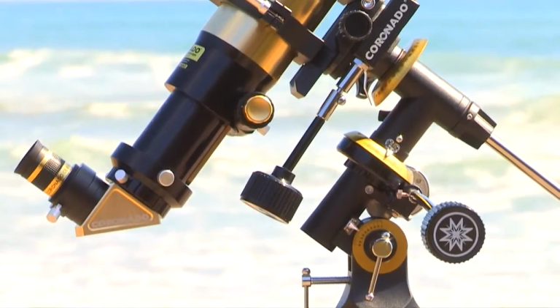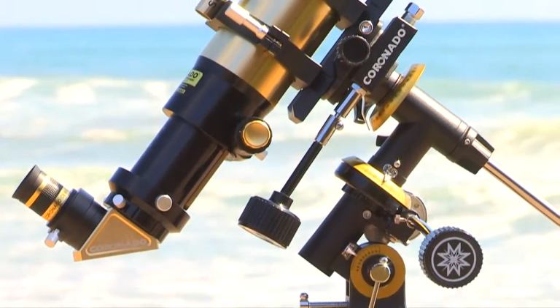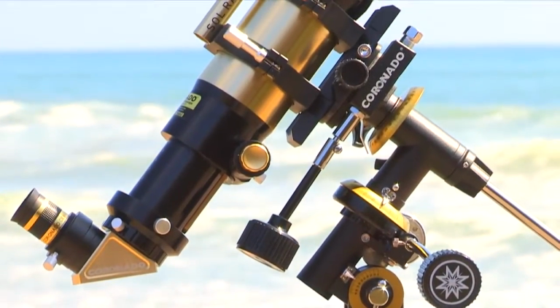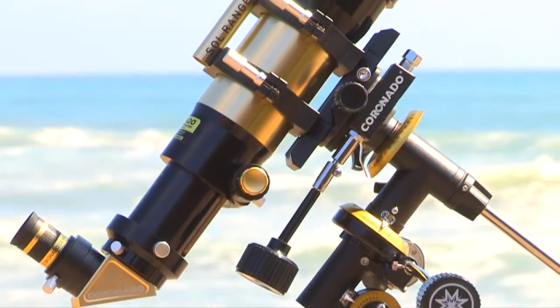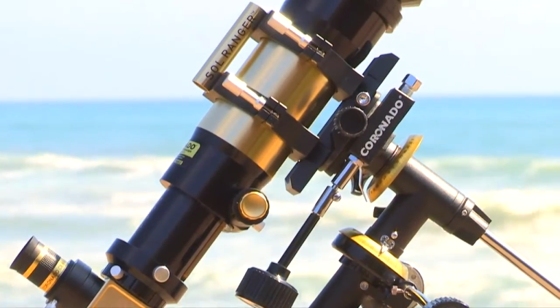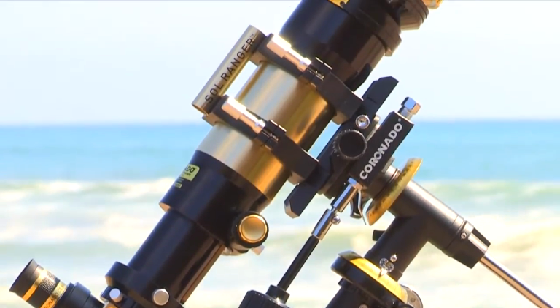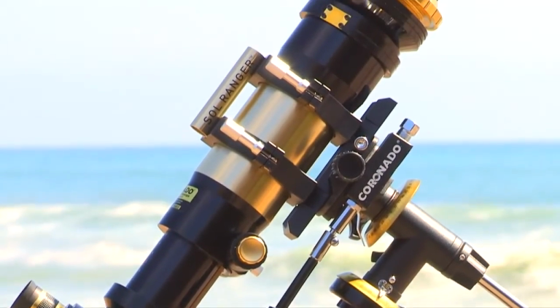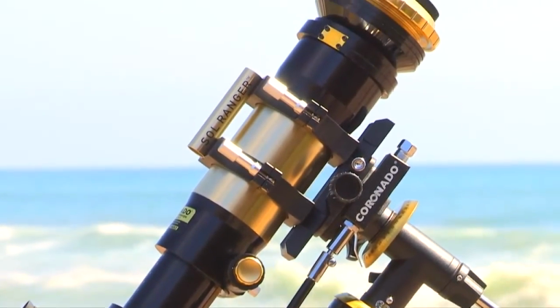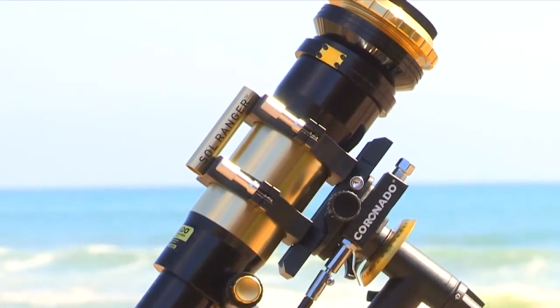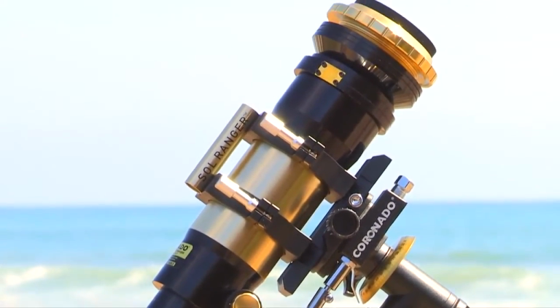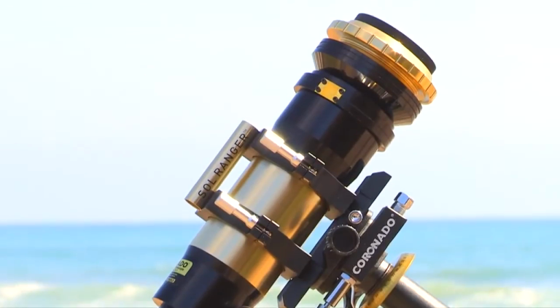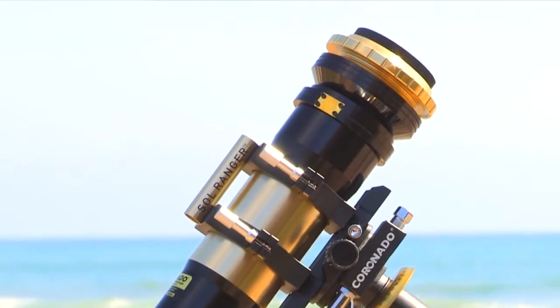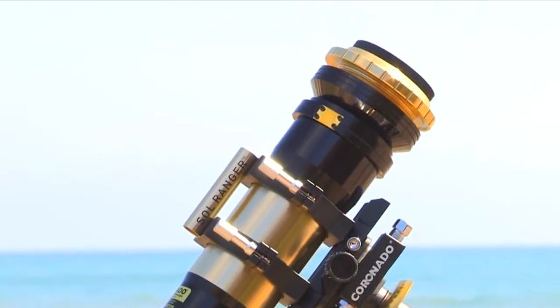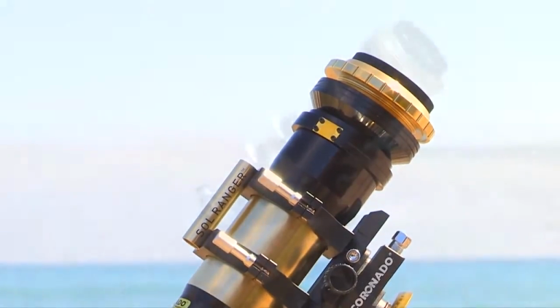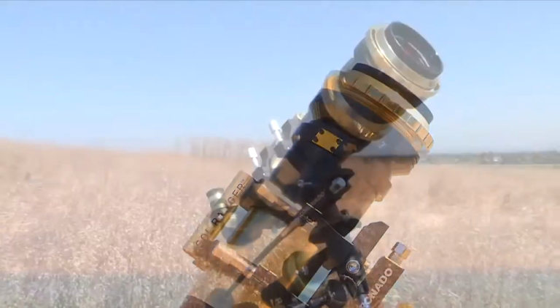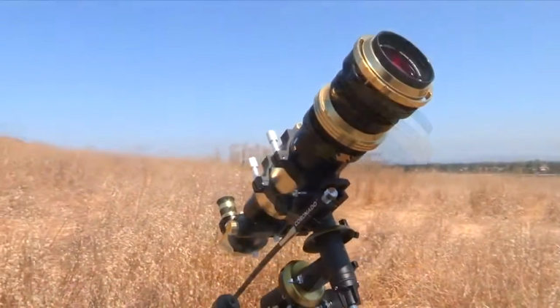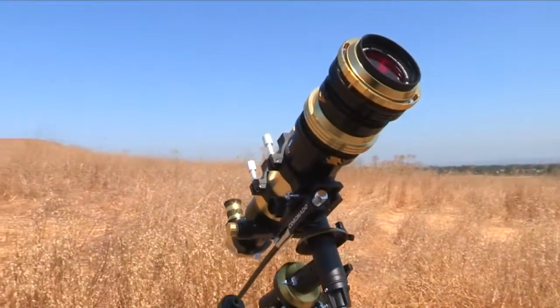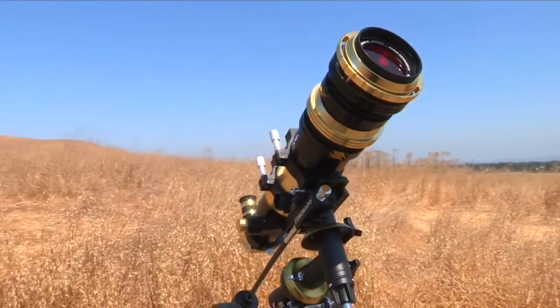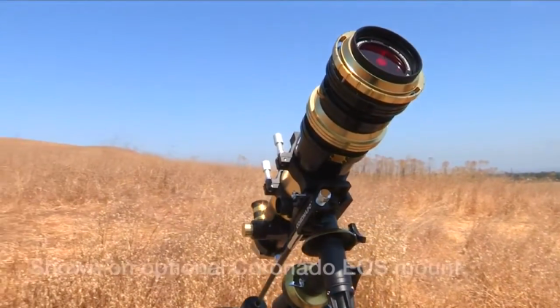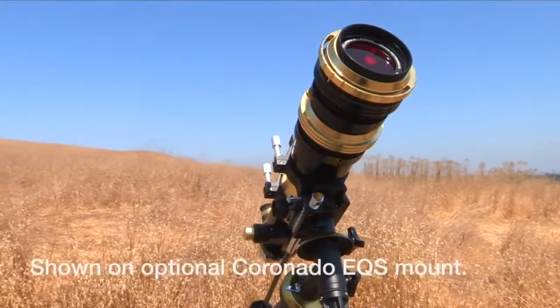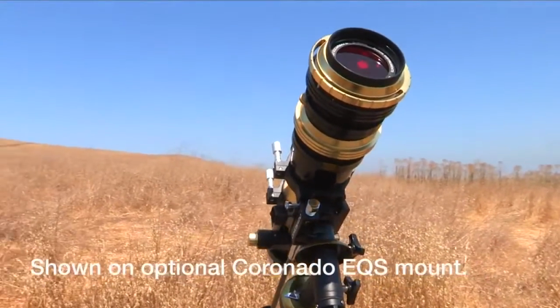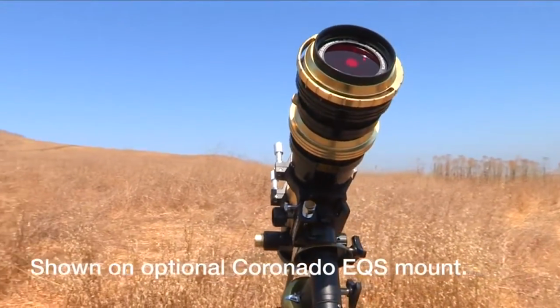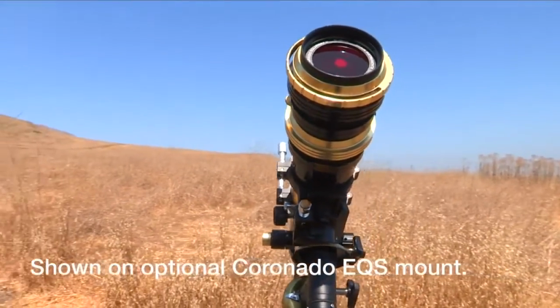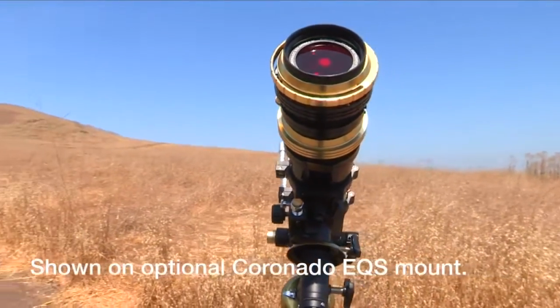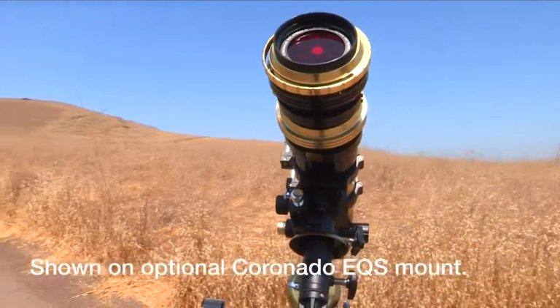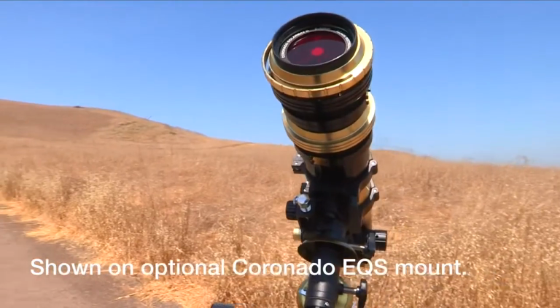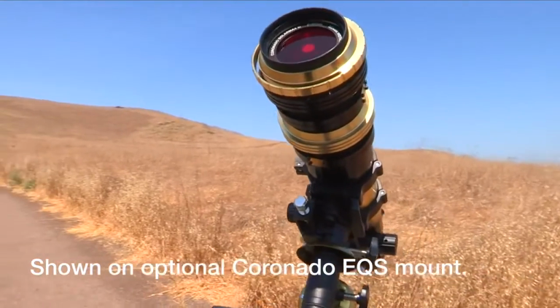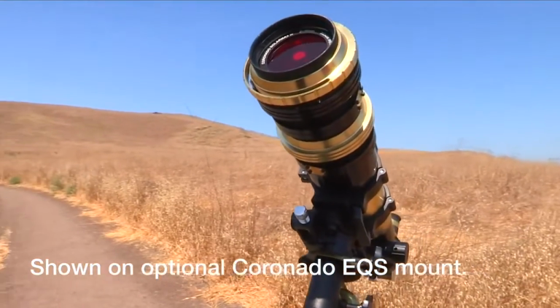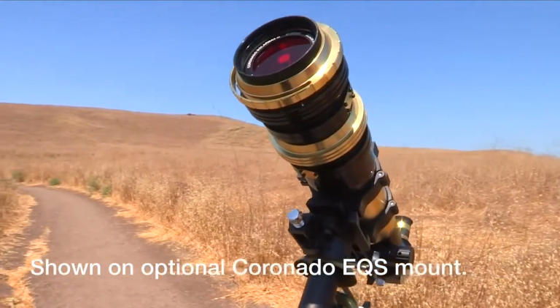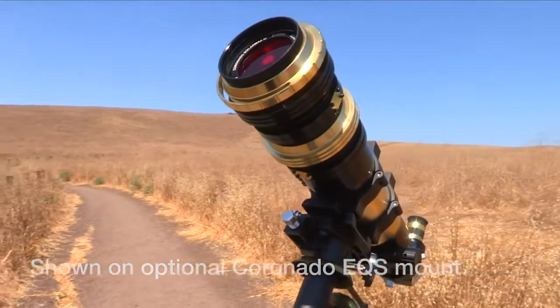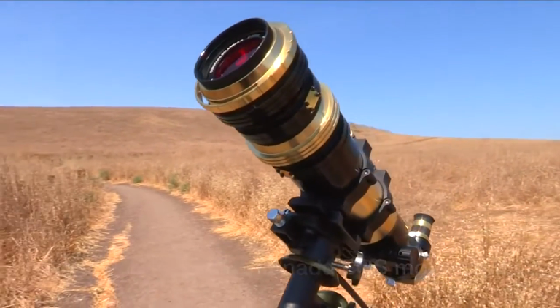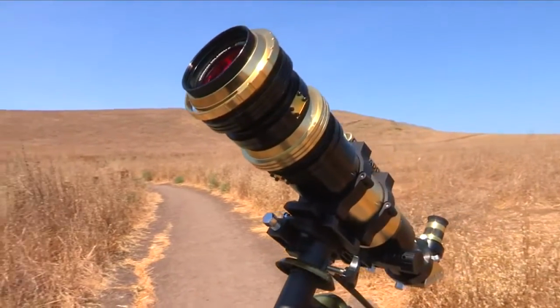Introducing Meade's new and improved Coronado SolarMax 3 70mm Hydrogen Alpha Solar Telescope, available in both single stacked and double stacked band passes and either 10mm or 15mm blocking filters.